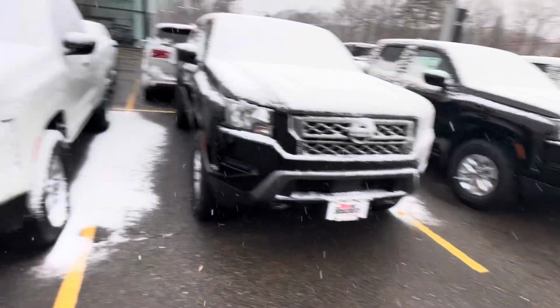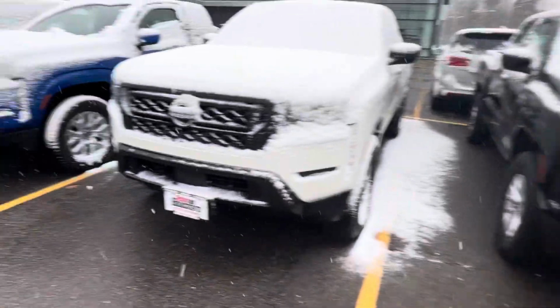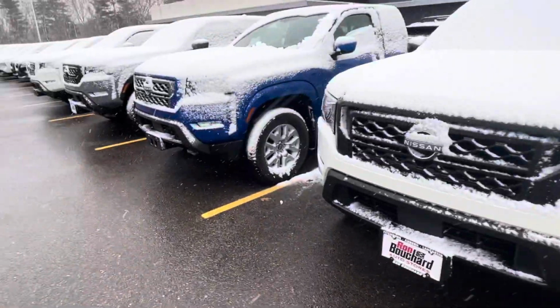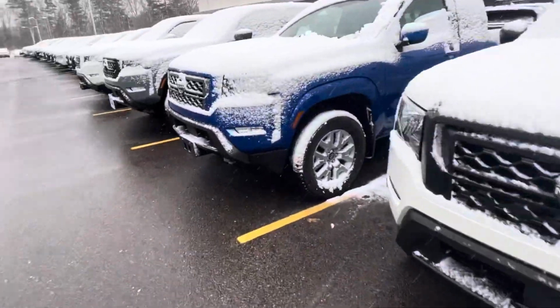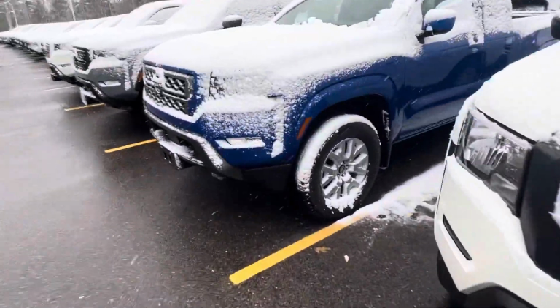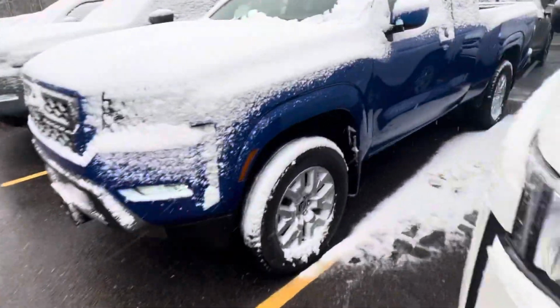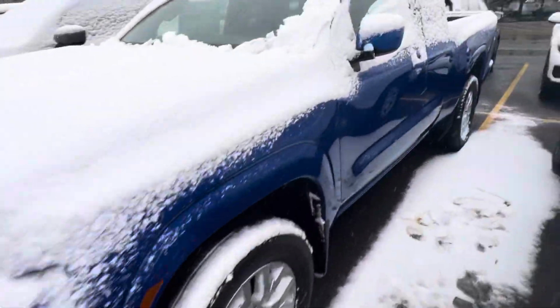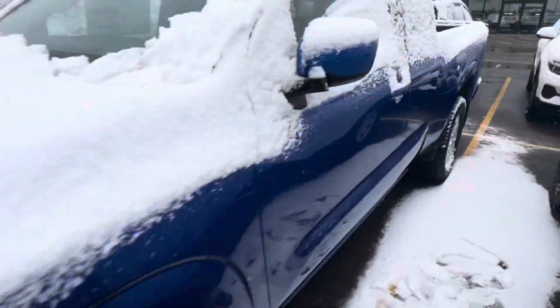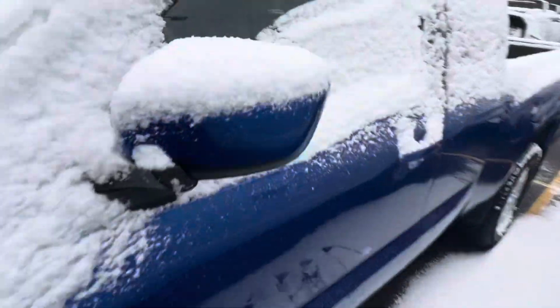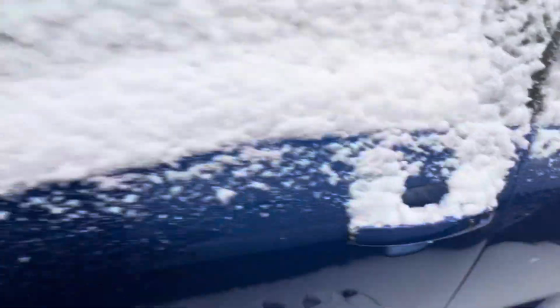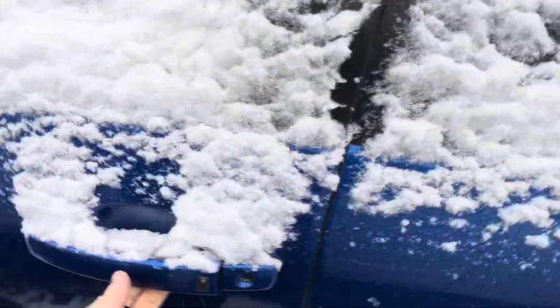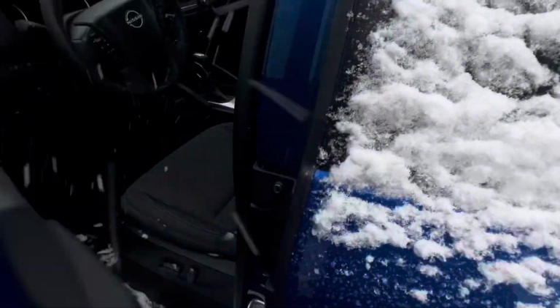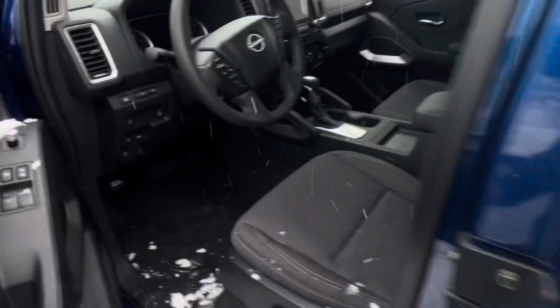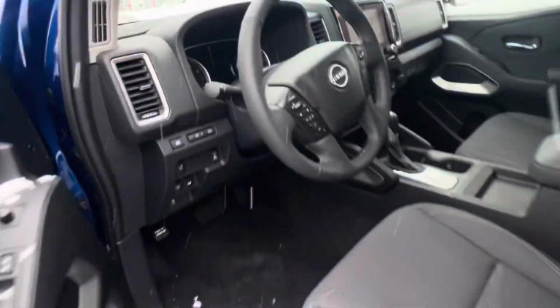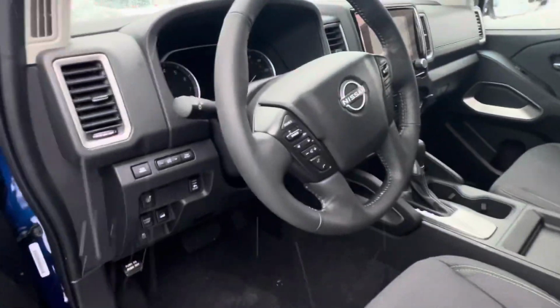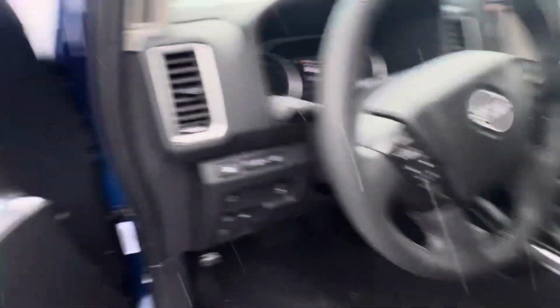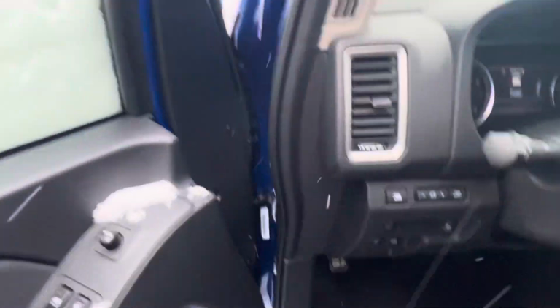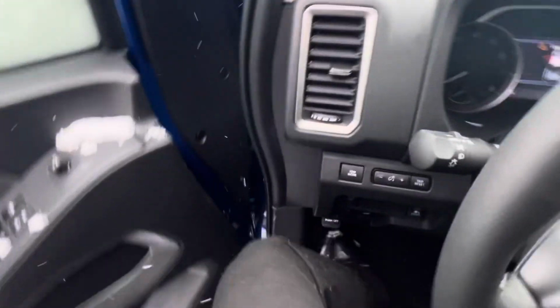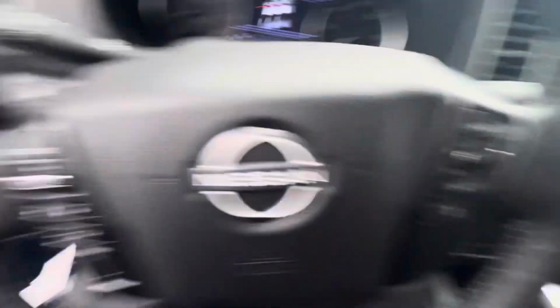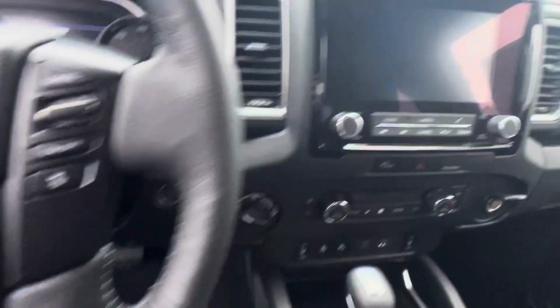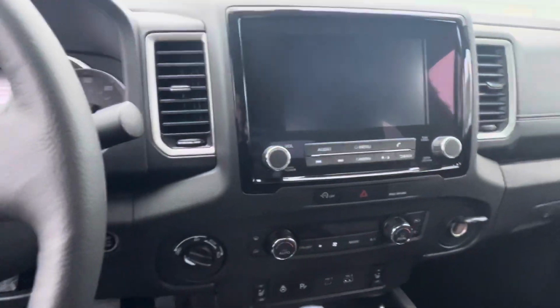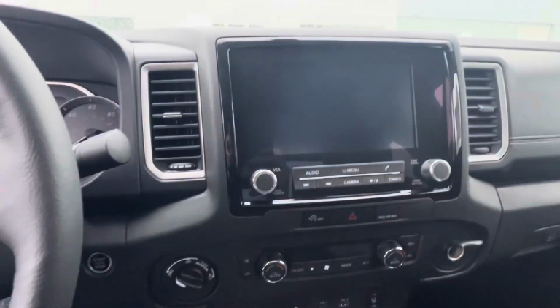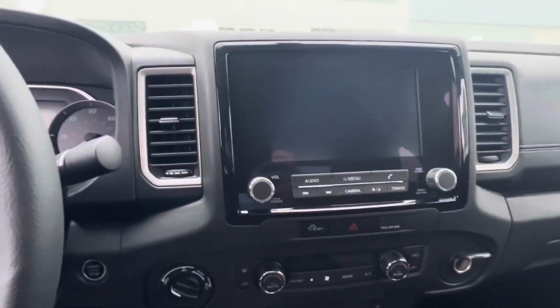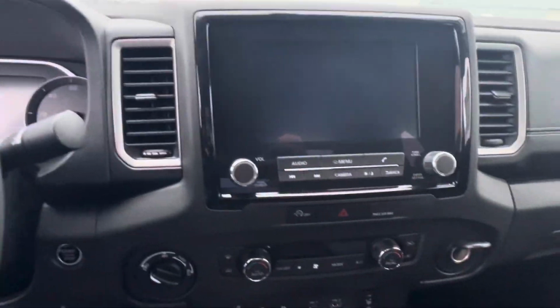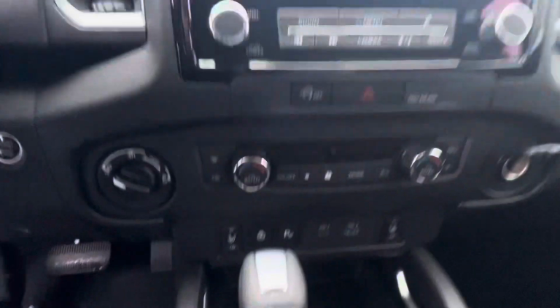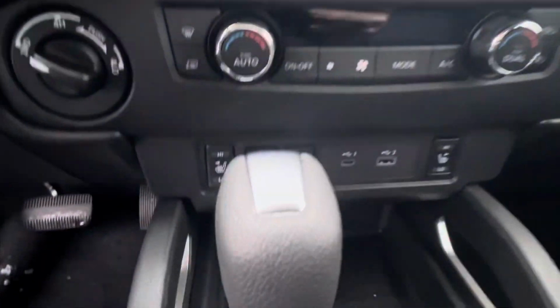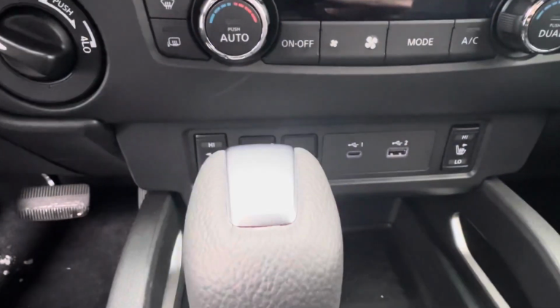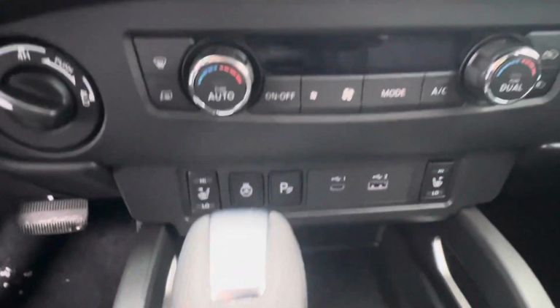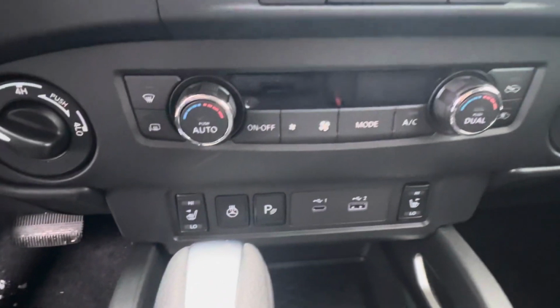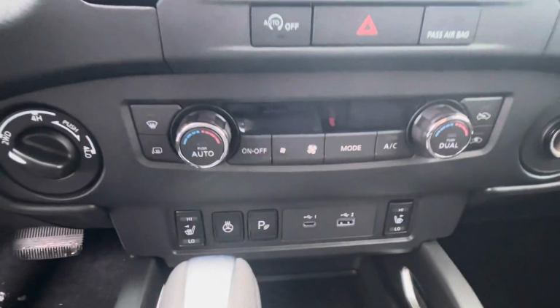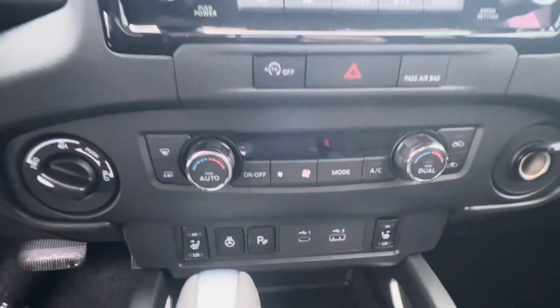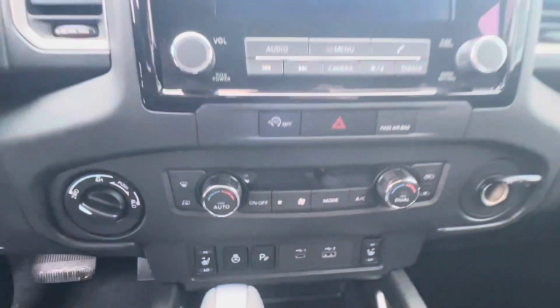I'll open up the SV for you right here. This is a great mid trim. Right in here is the interior — Apple CarPlay, Android Auto, integrated screen, heated seats in this one, heated steering wheel.